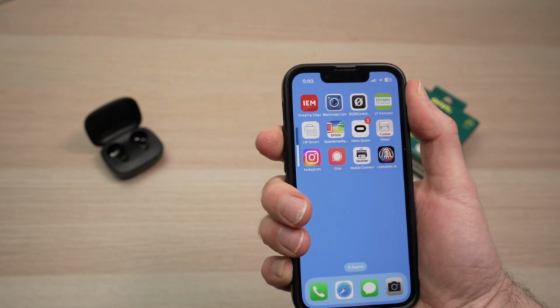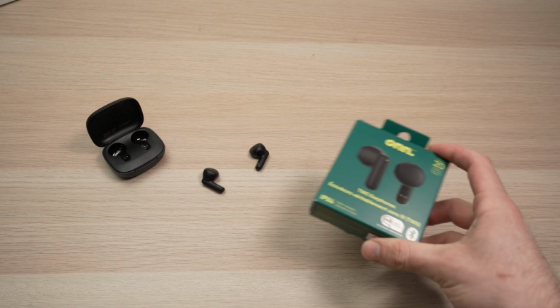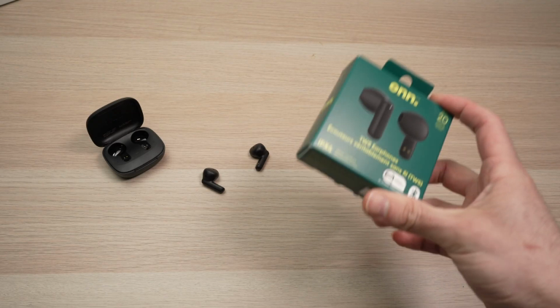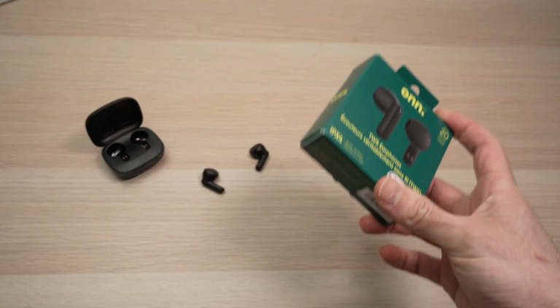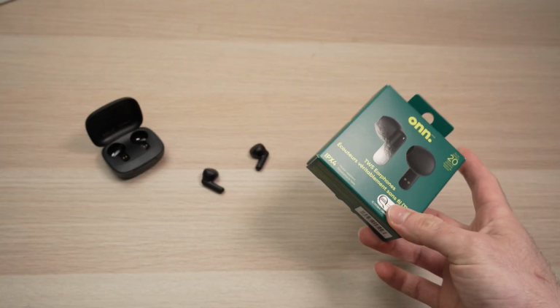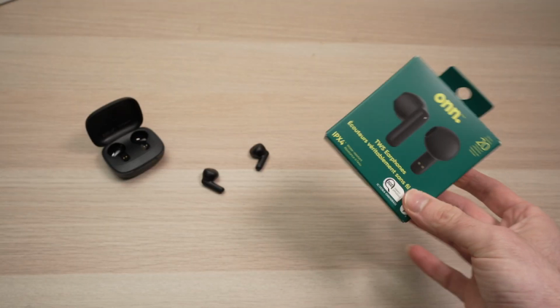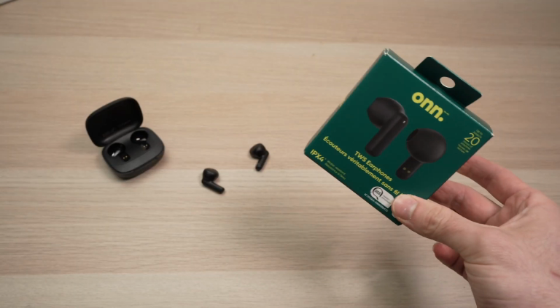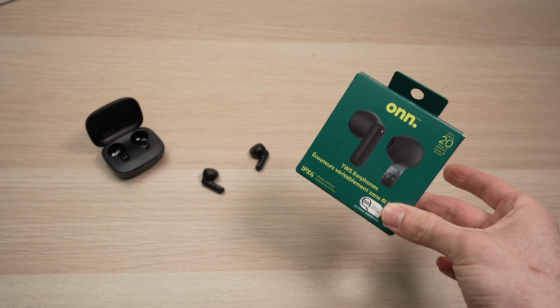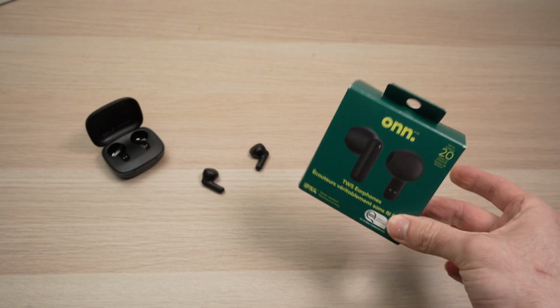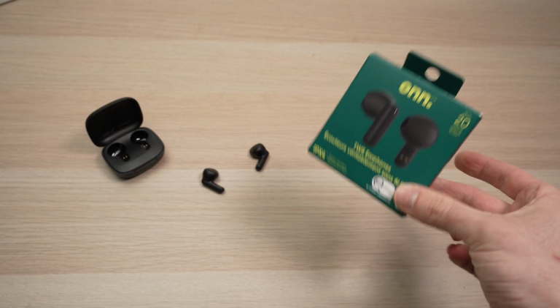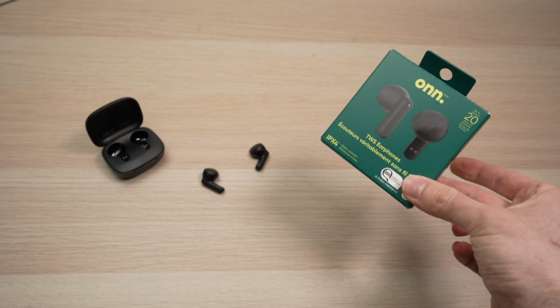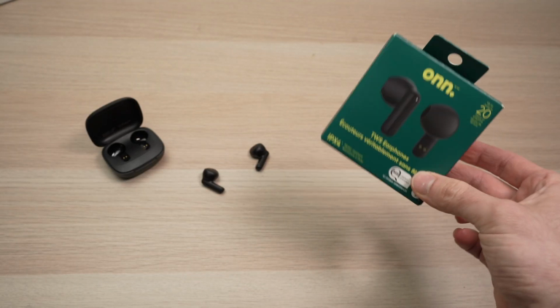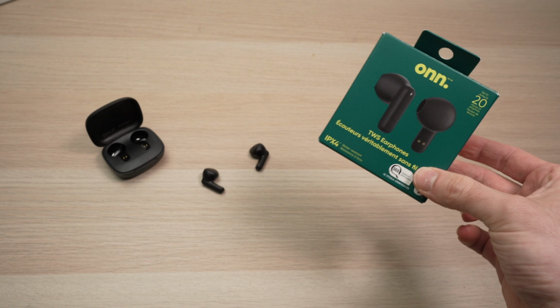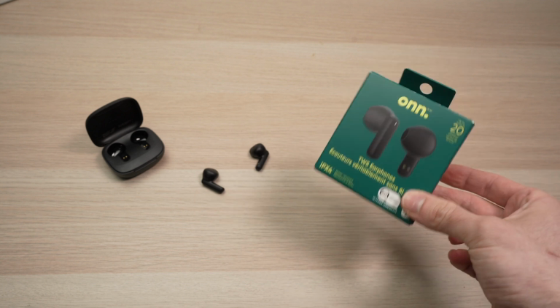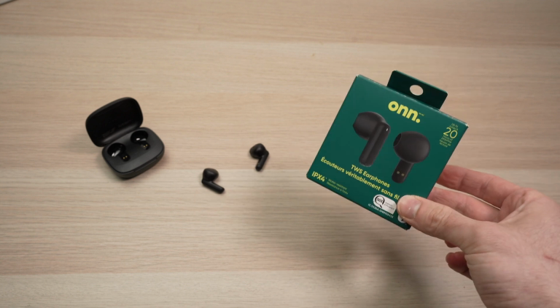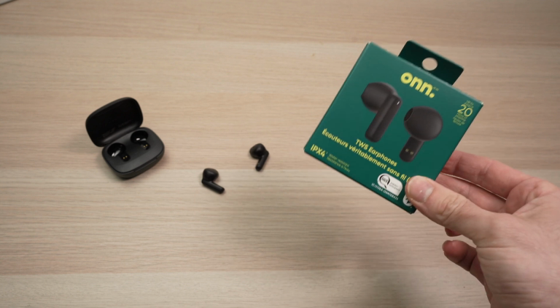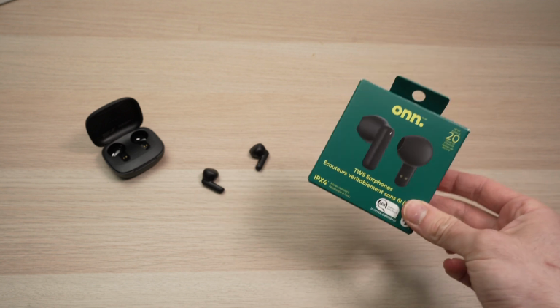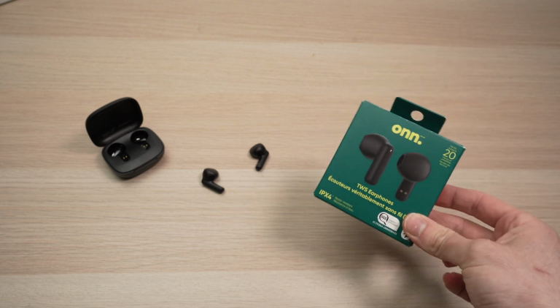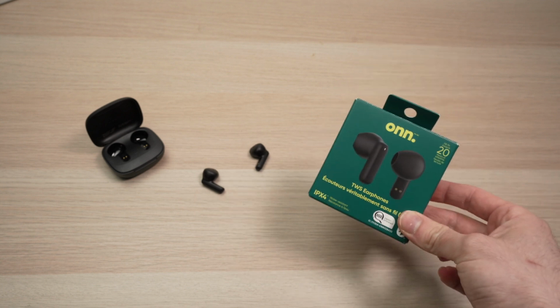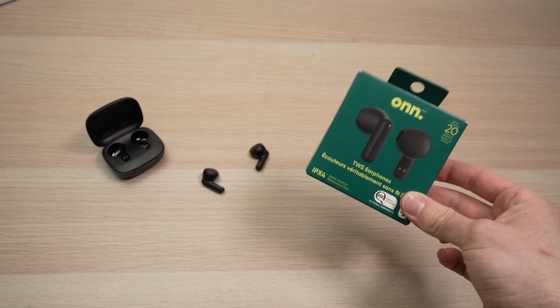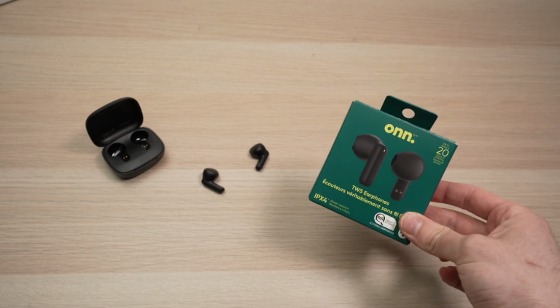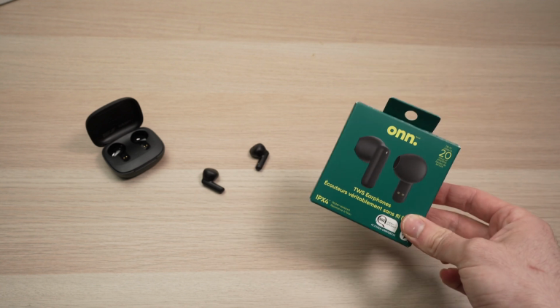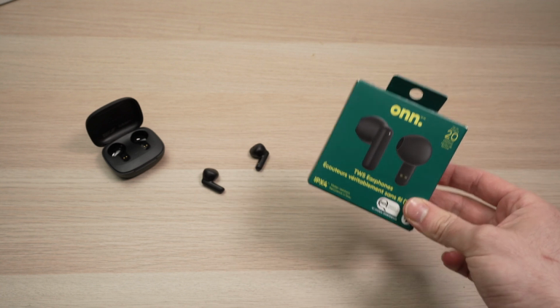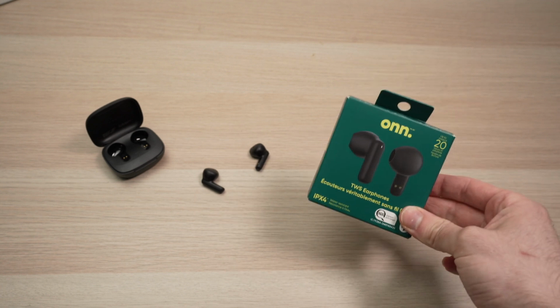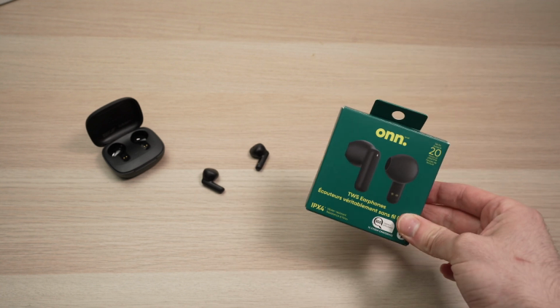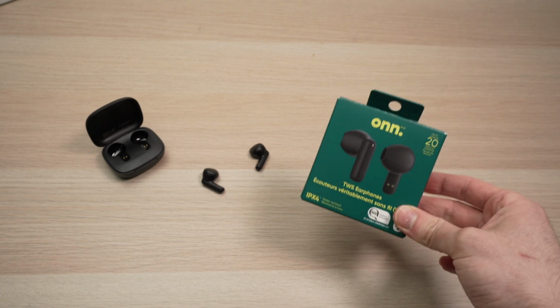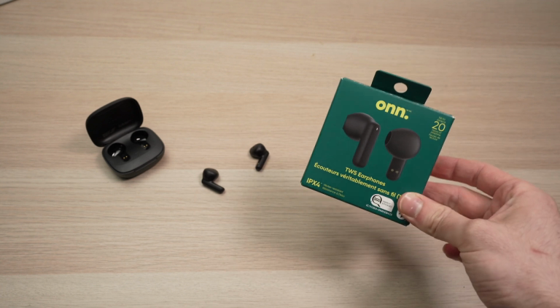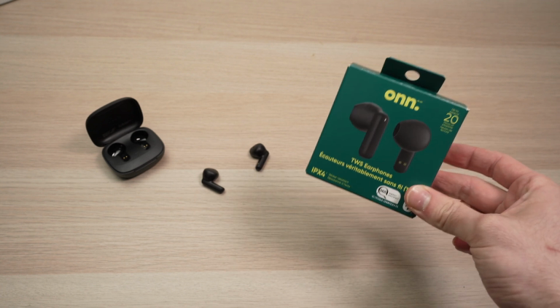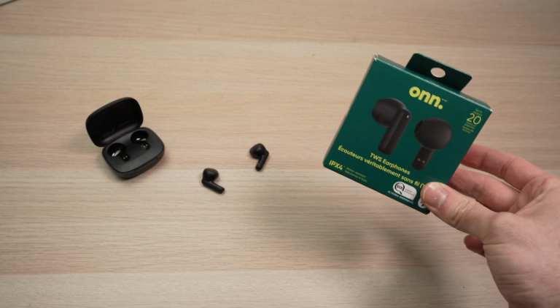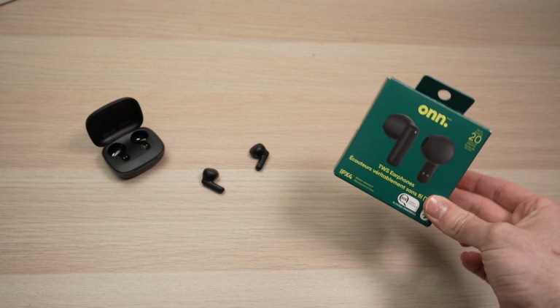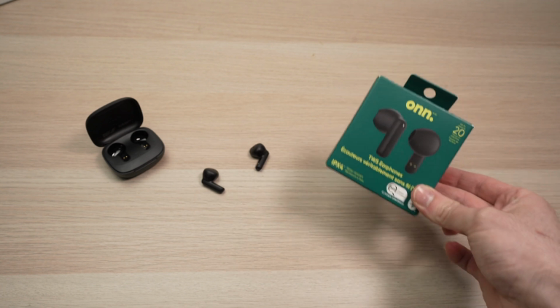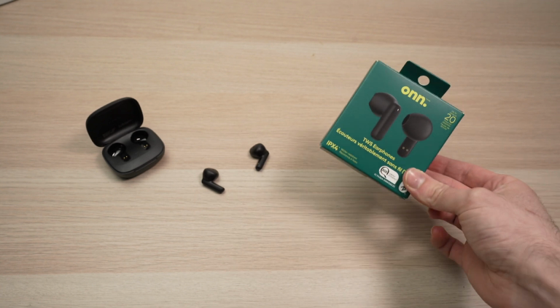So that's it — this is how you control your own wireless earbuds. If this was helpful, please leave a like, subscribe, and I'll see you in the next video.